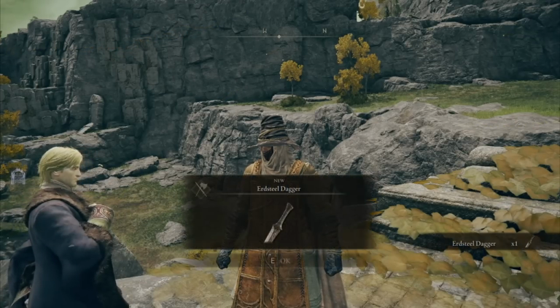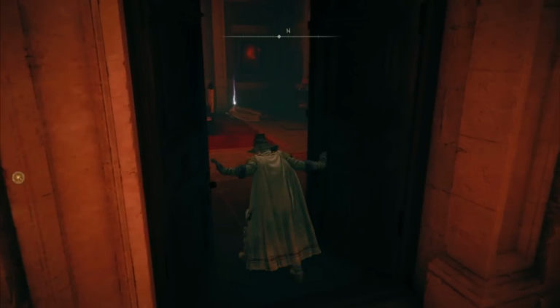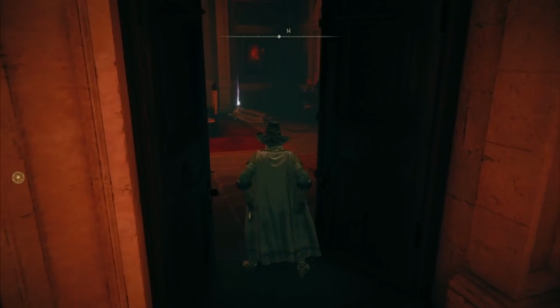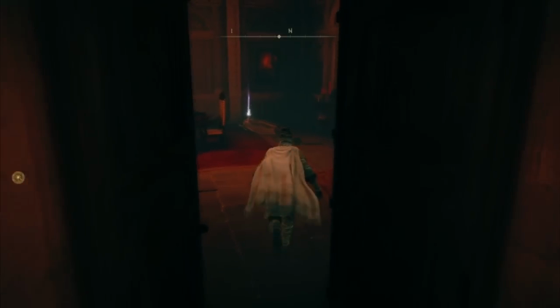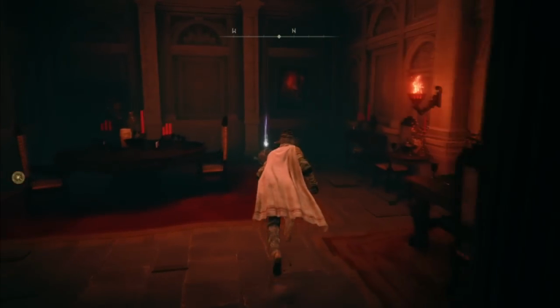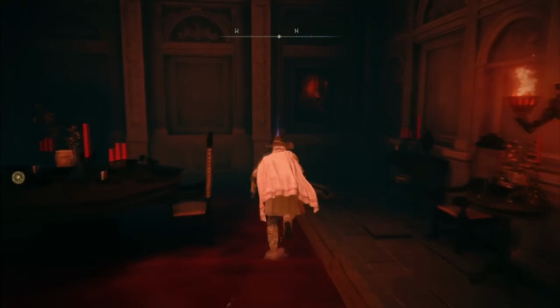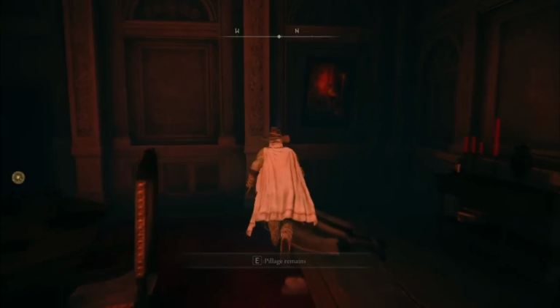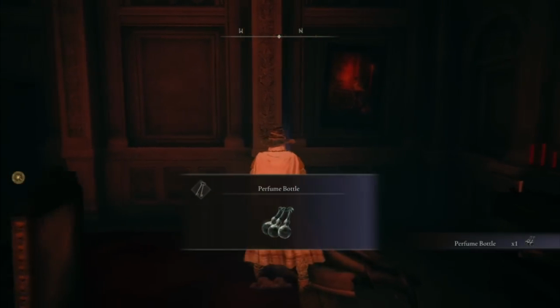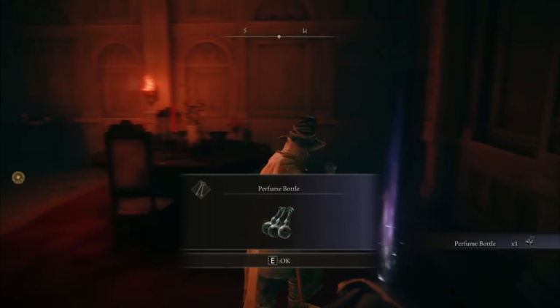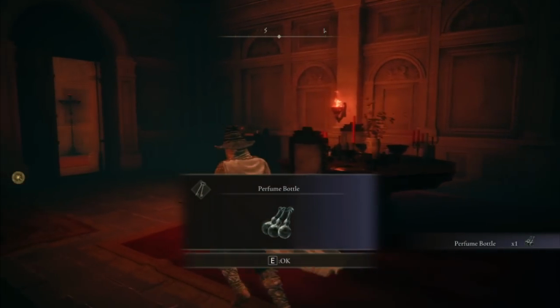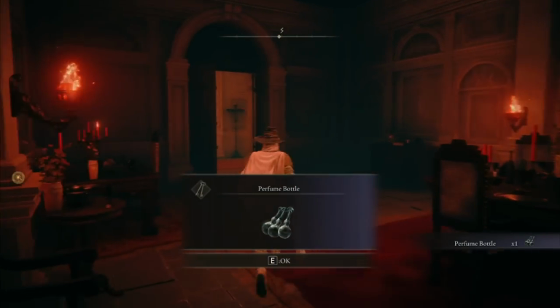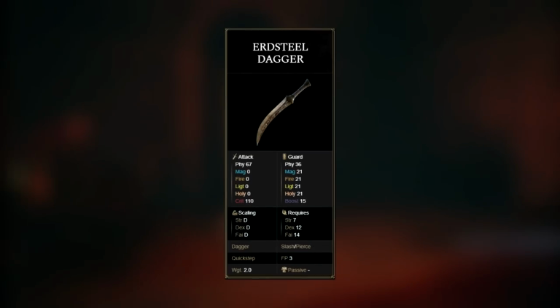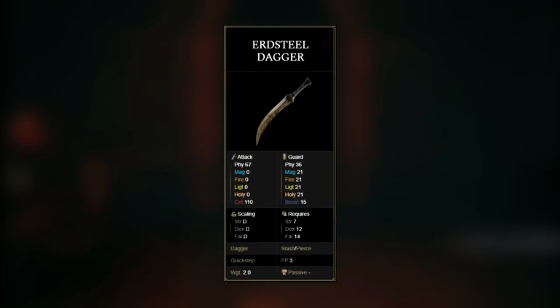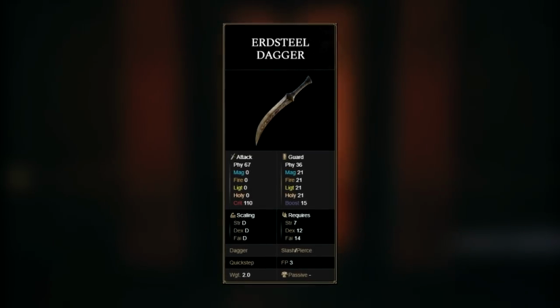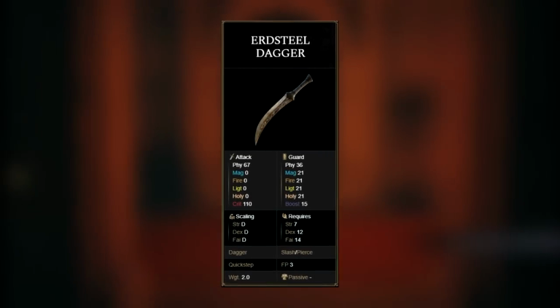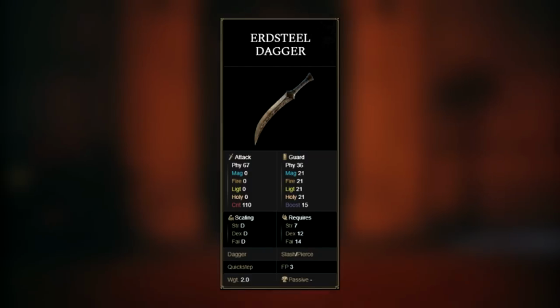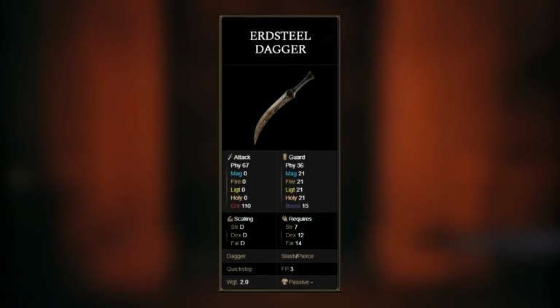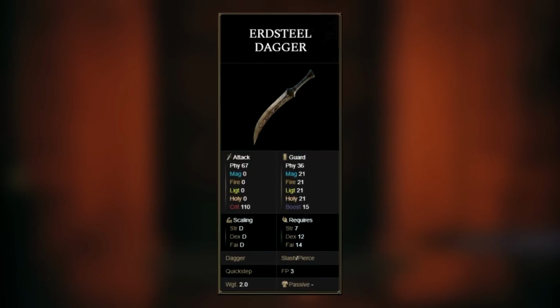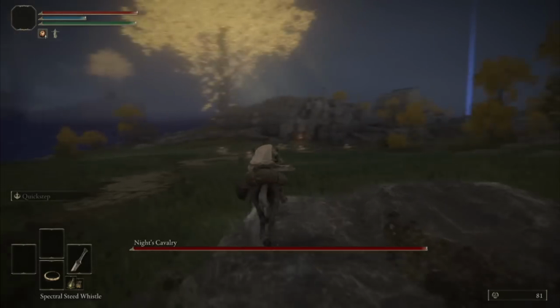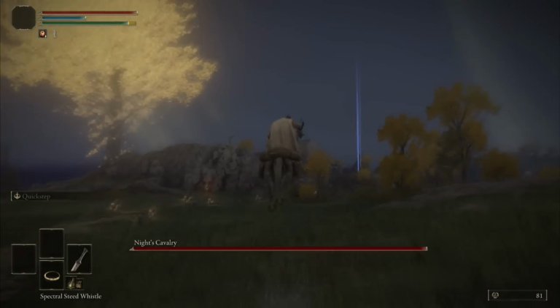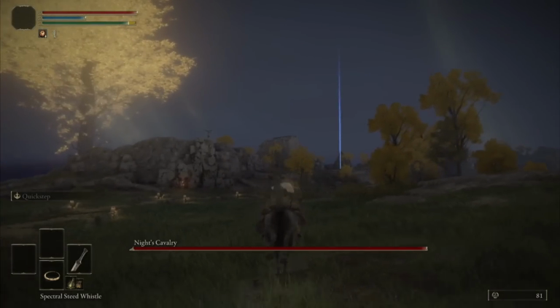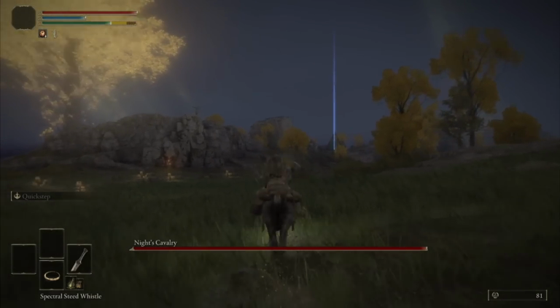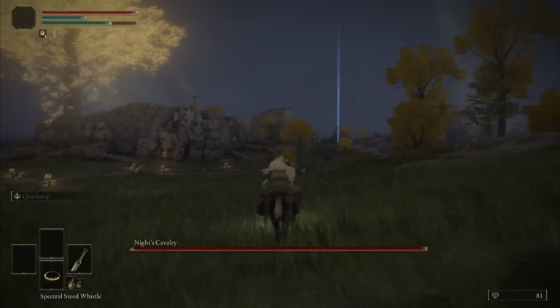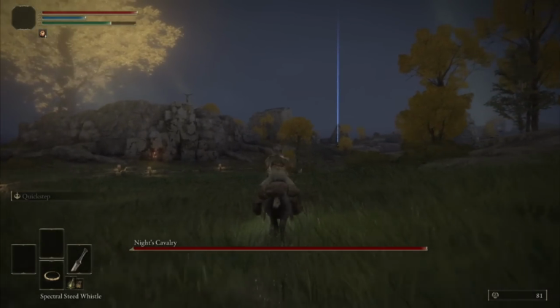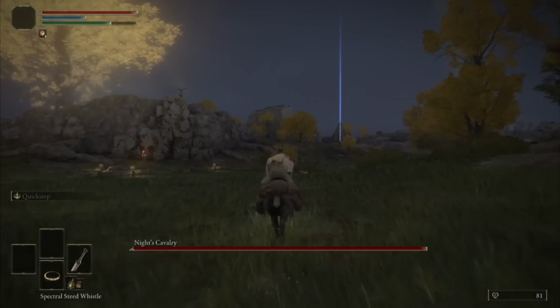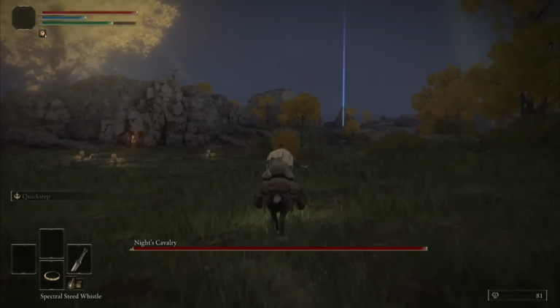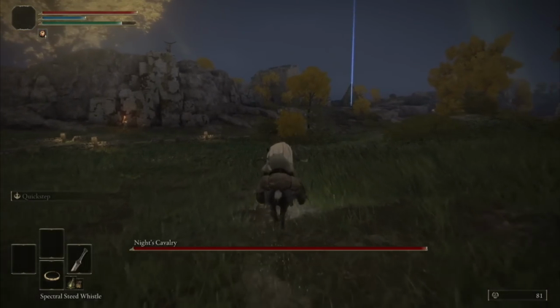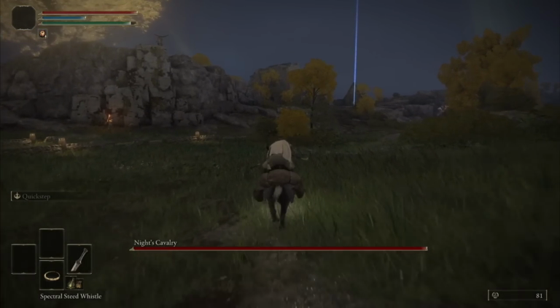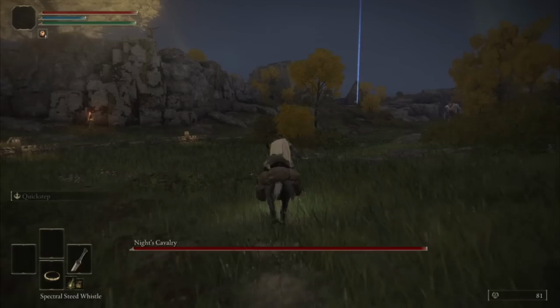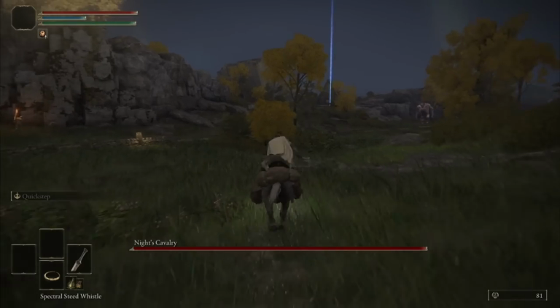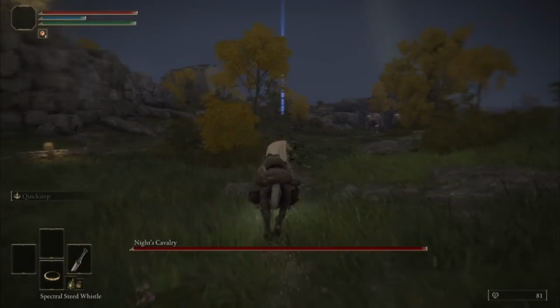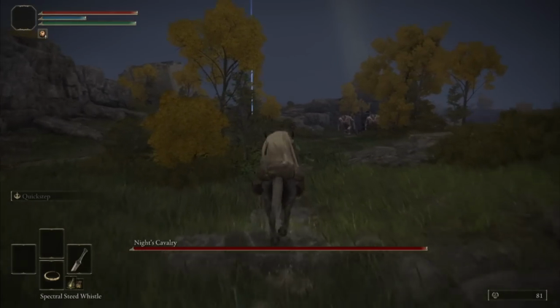I will not use a Faith build for this dagger because the point of this run is to rely on the perfumes instead of the dagger. So this weapon will stay on default, but I'm still allowed to upgrade it with Smithing Stones.